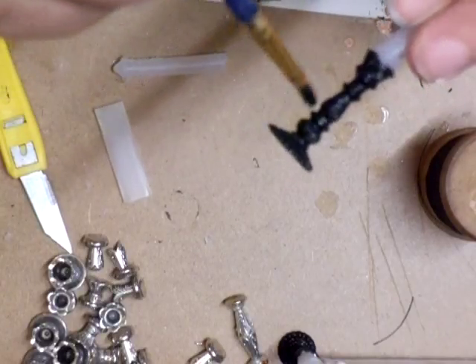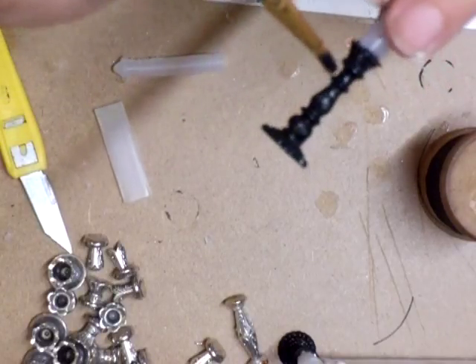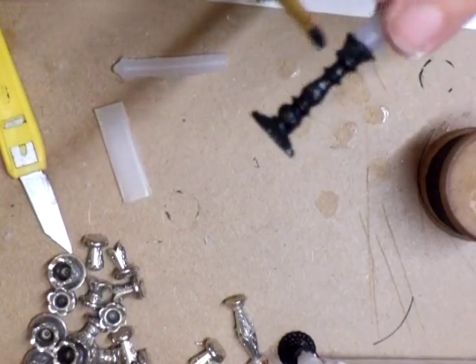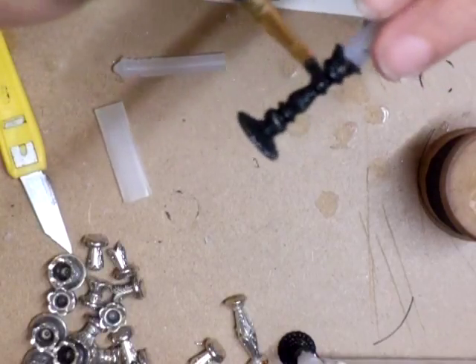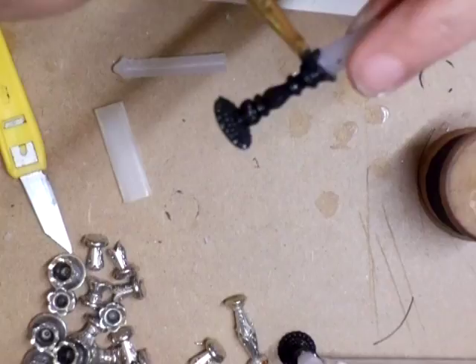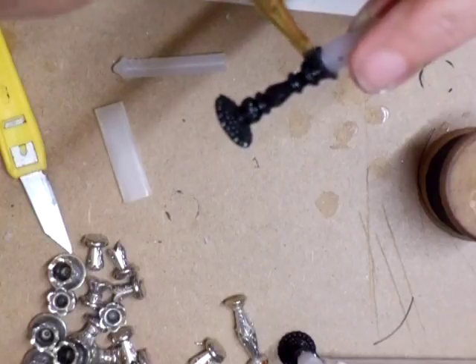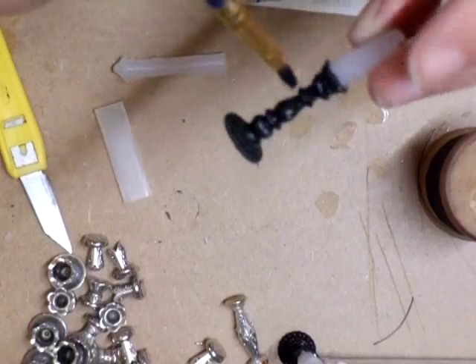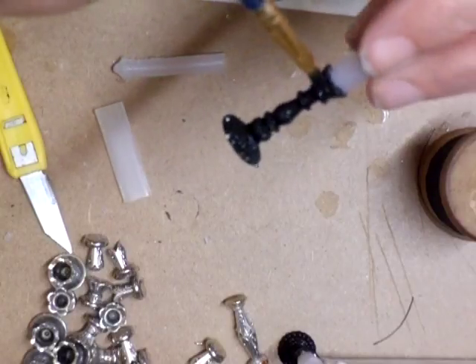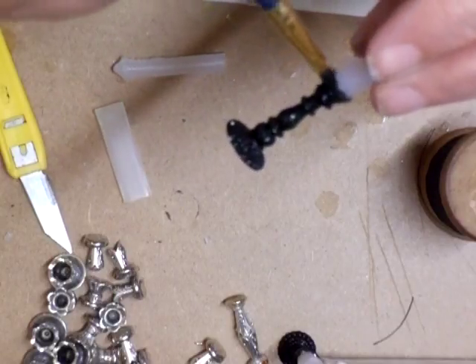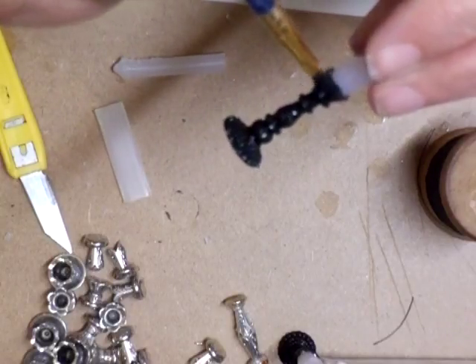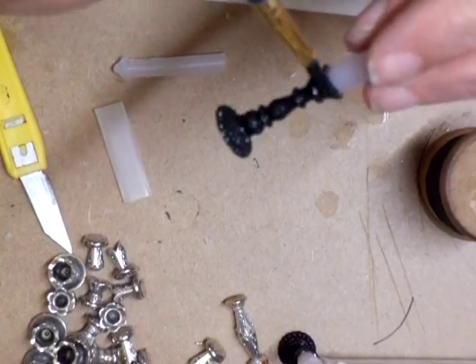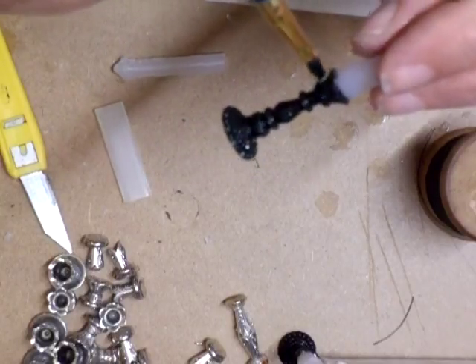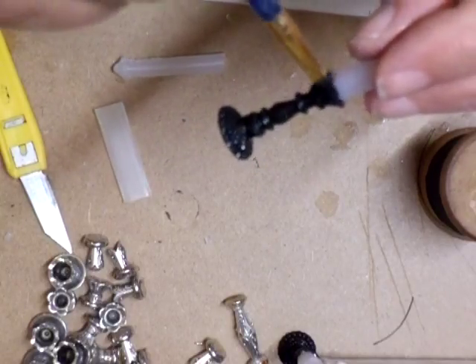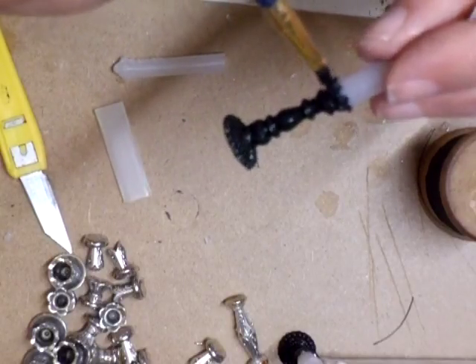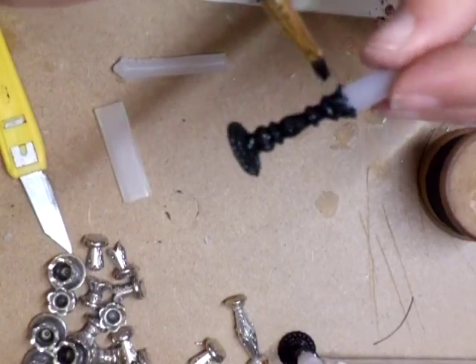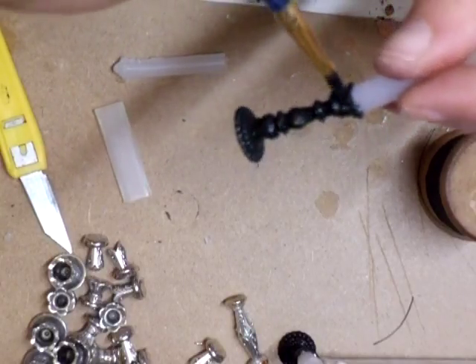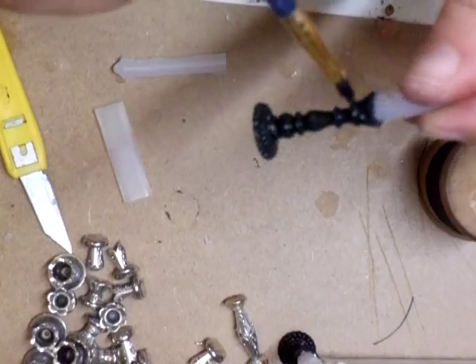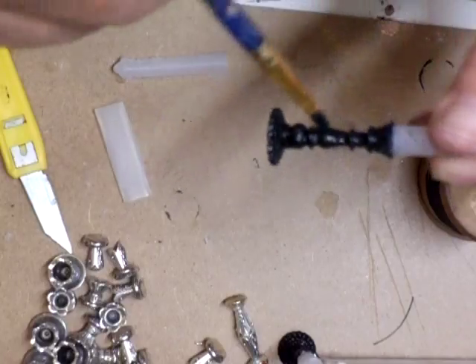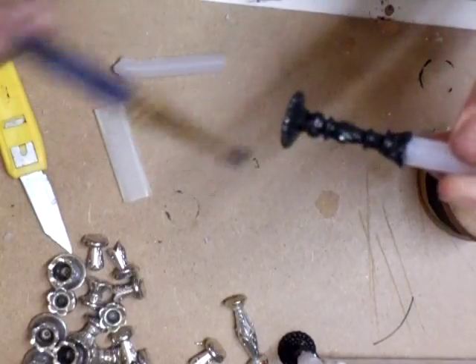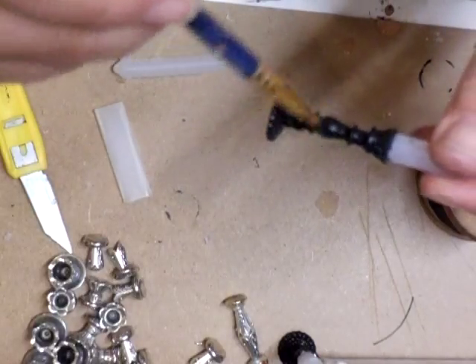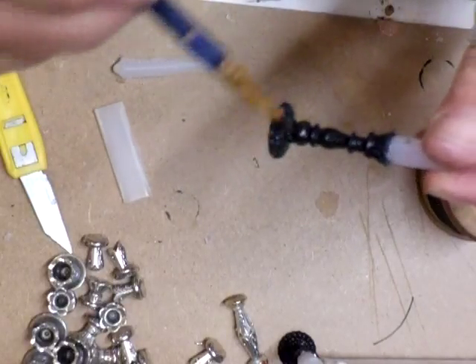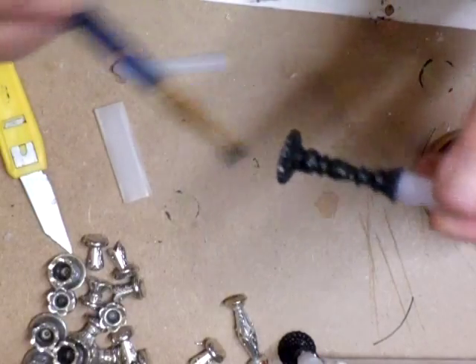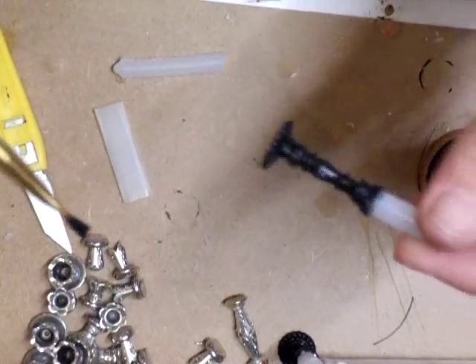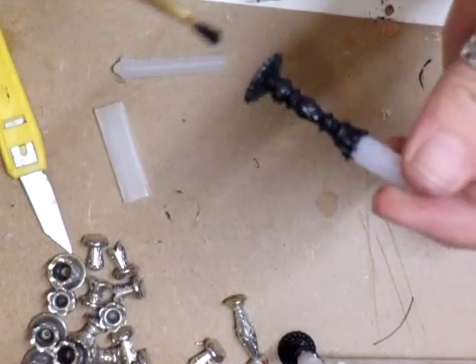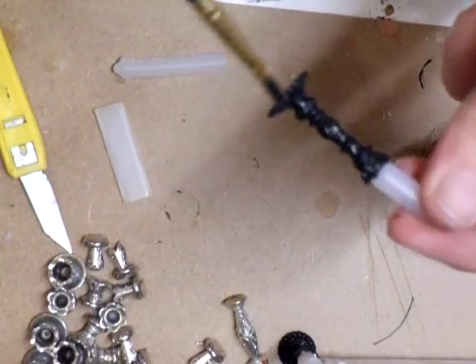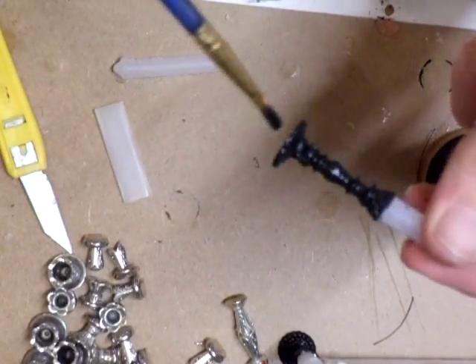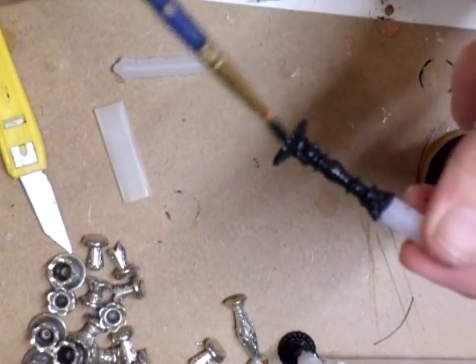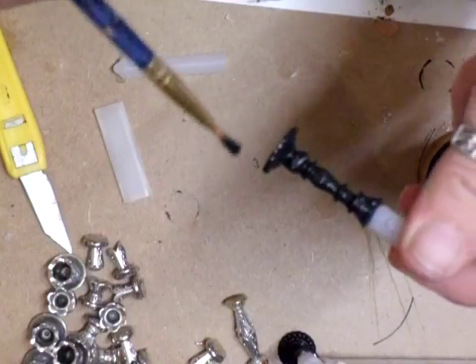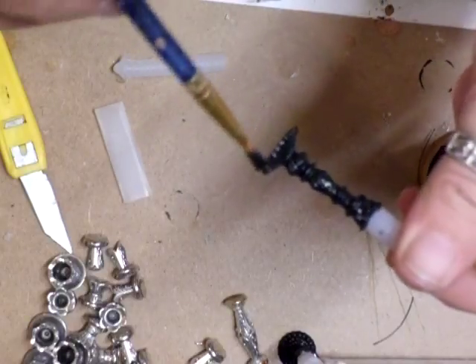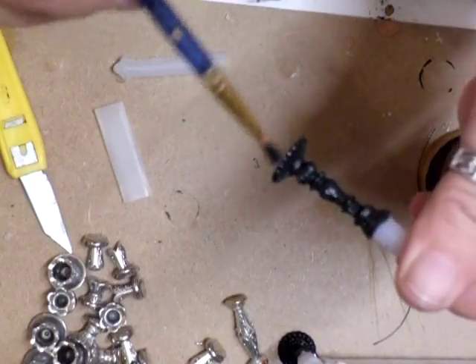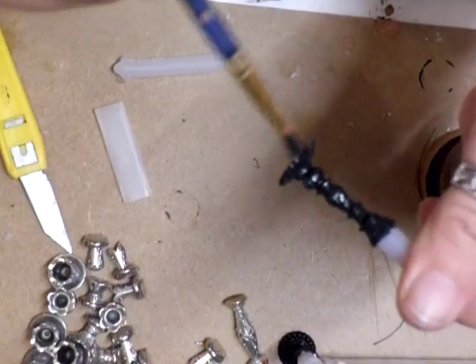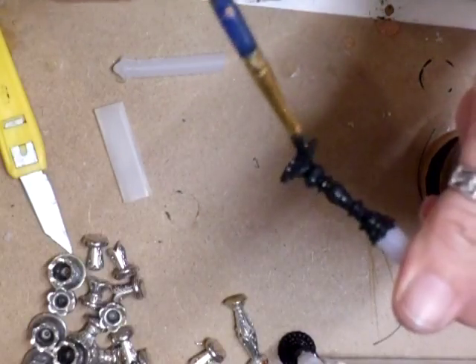I know the miniature makers are going to say, "Oh god, look what she's doing, taking trade." No, I'm not — I'm saving people money and giving them the pleasure of making their own.